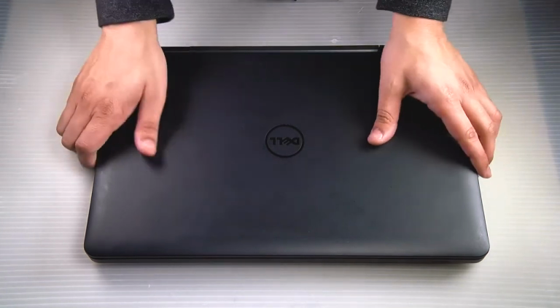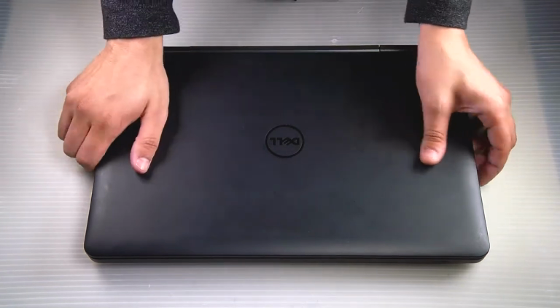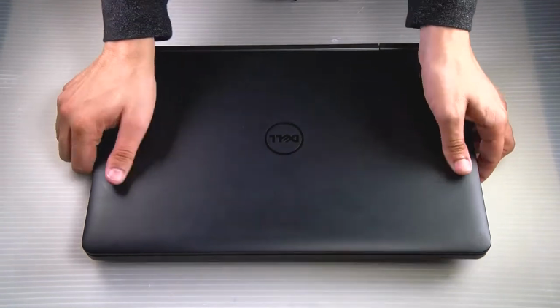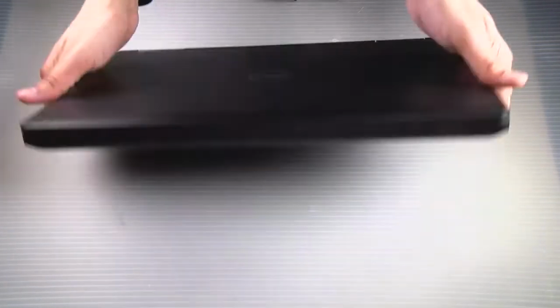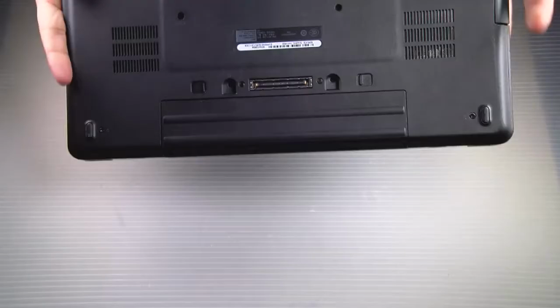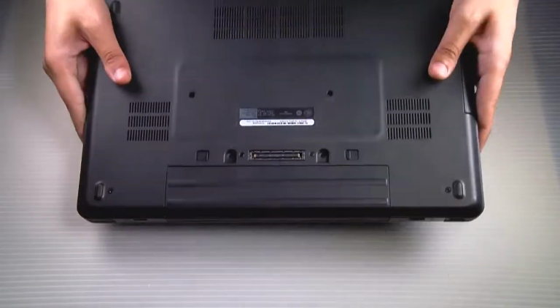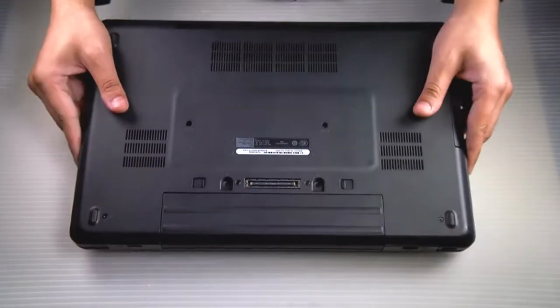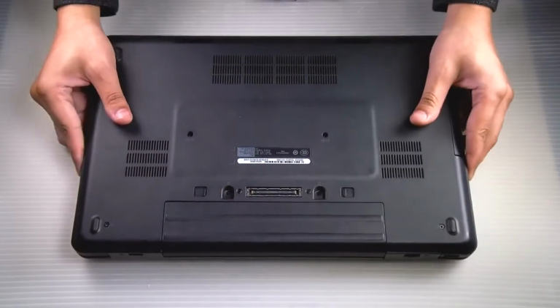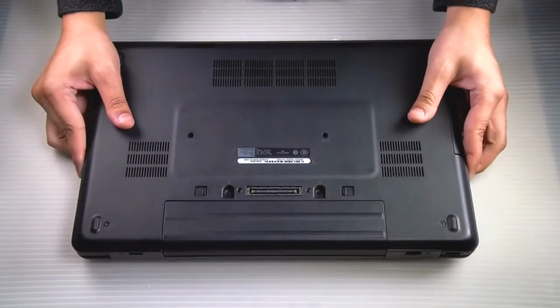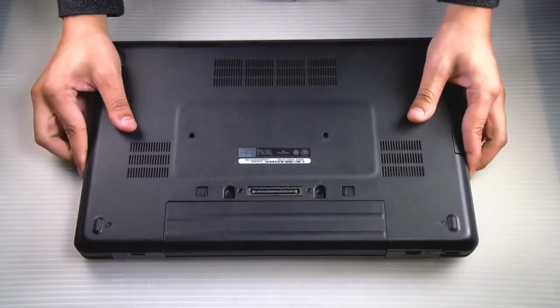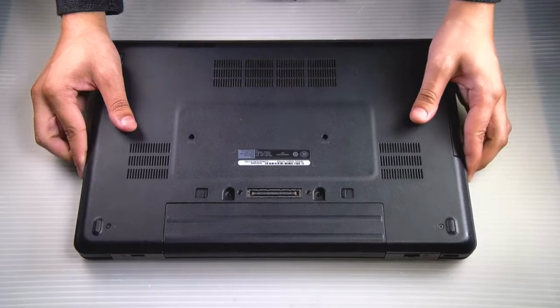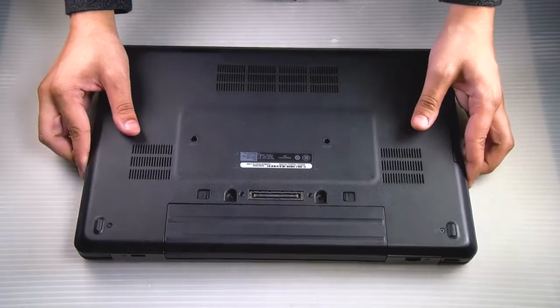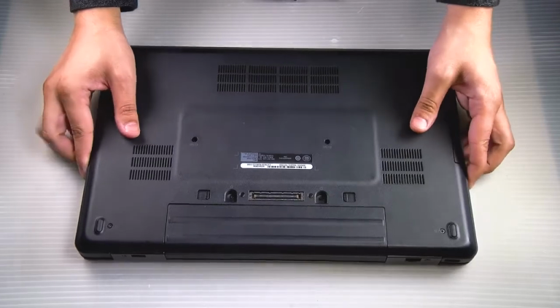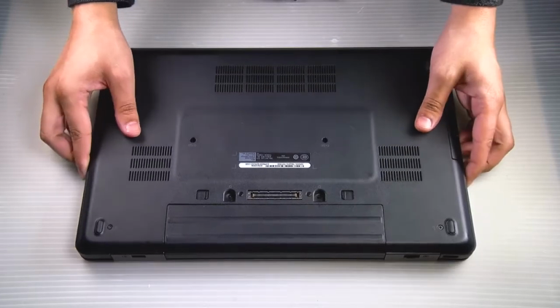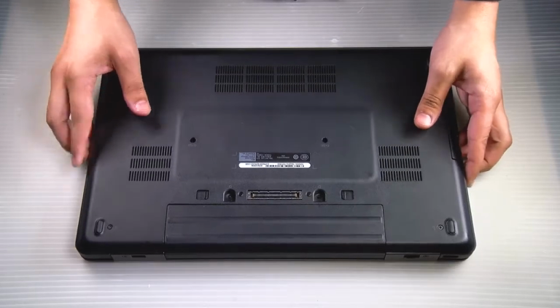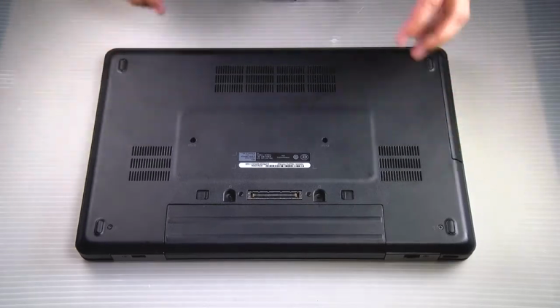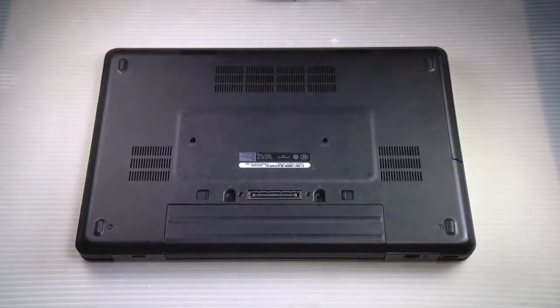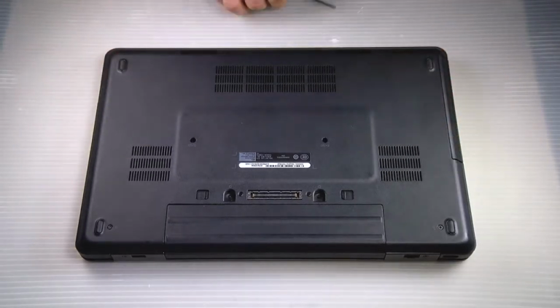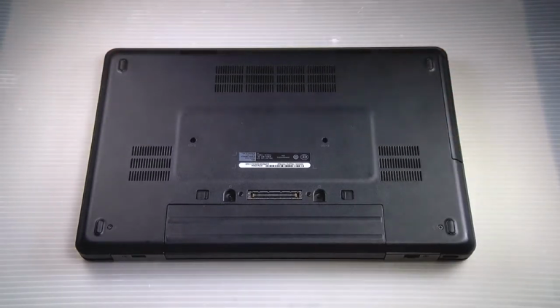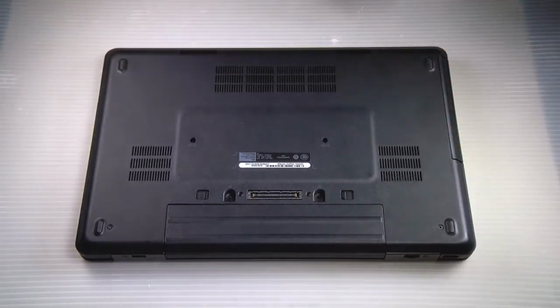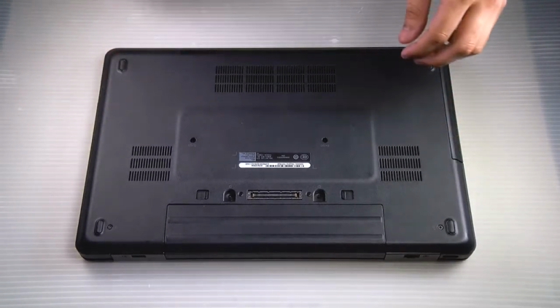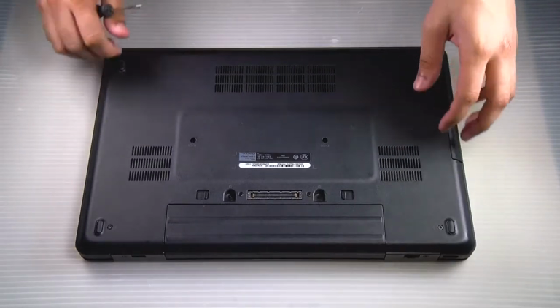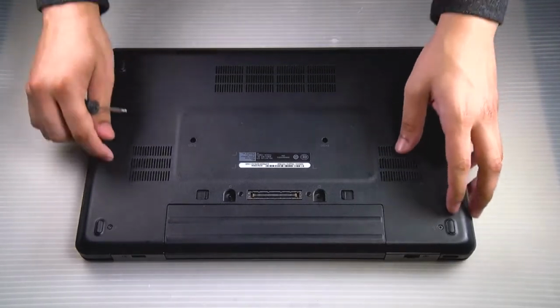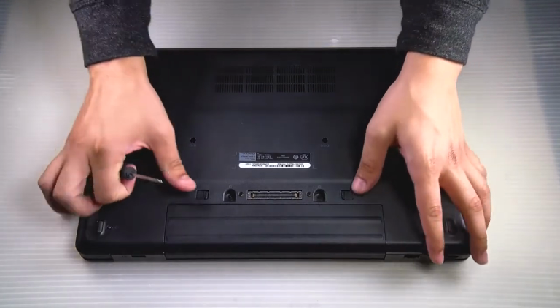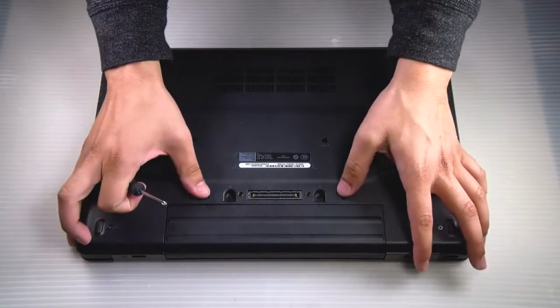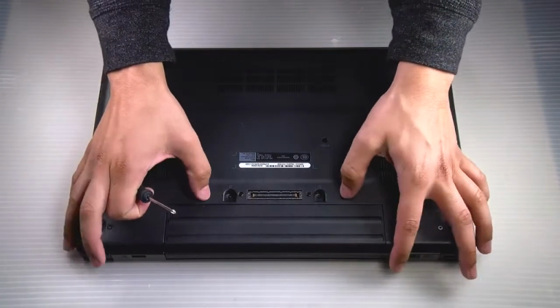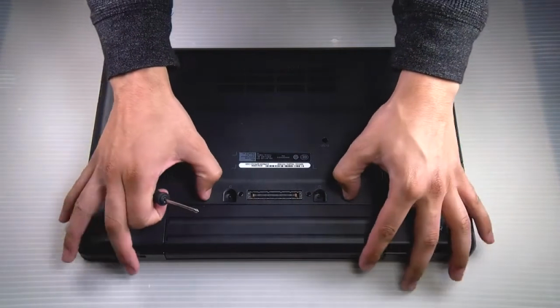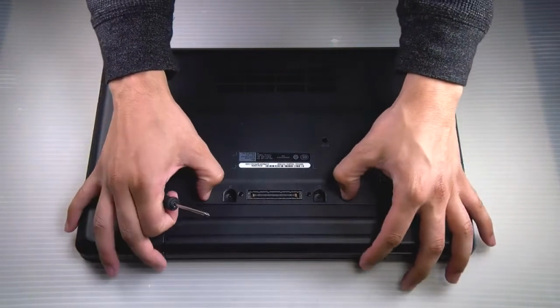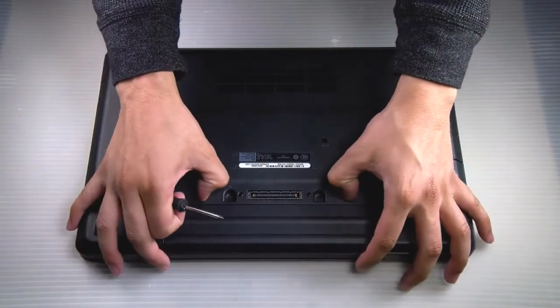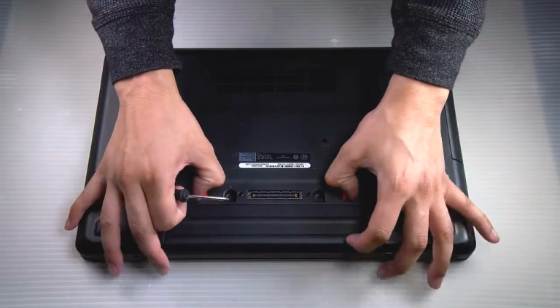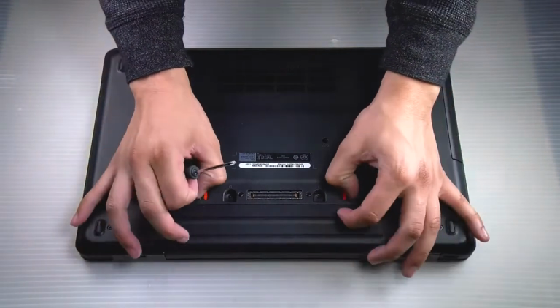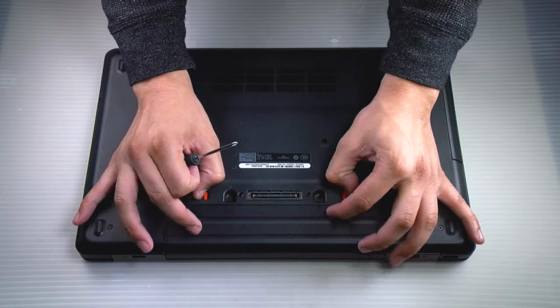First thing you want to do is flip the machine over and remove the battery. There are two tabs to push to the side and the battery will slide right out.